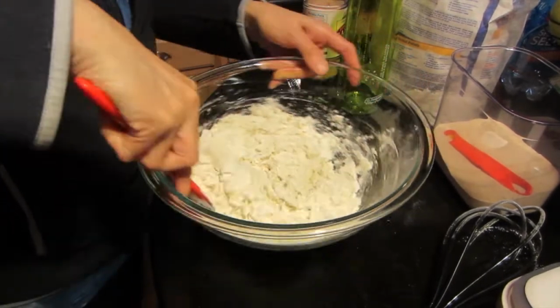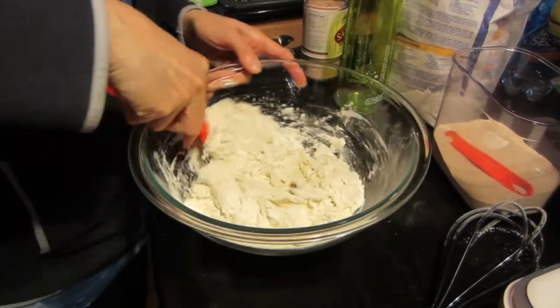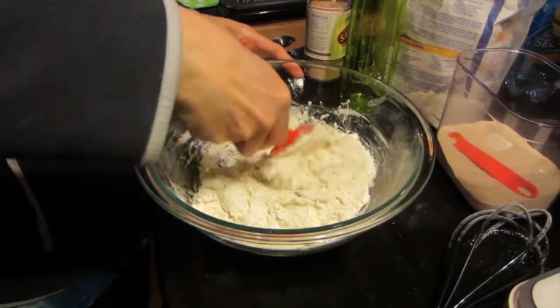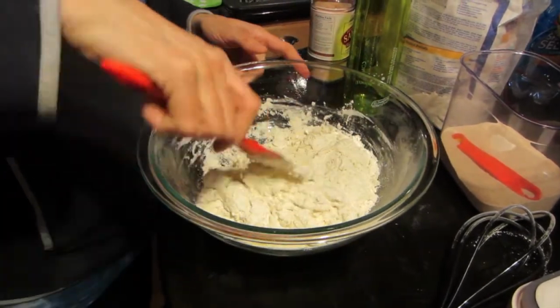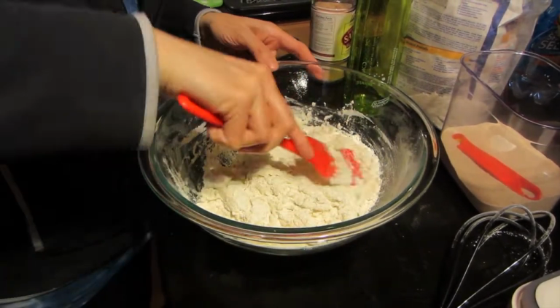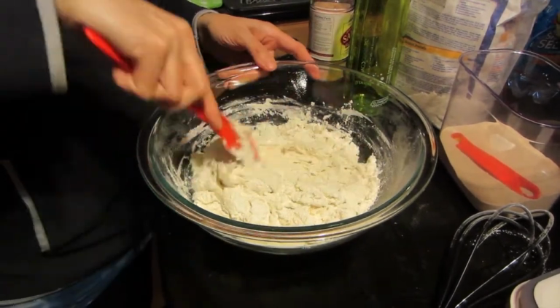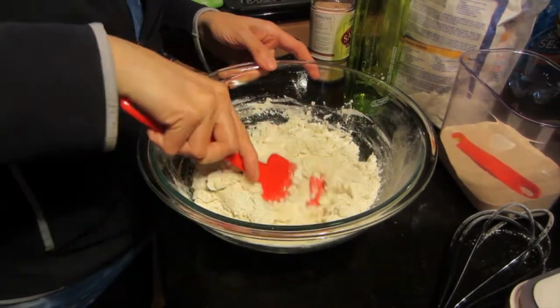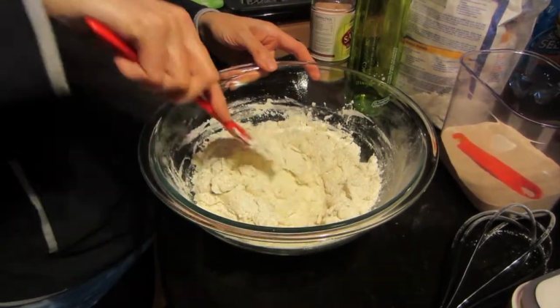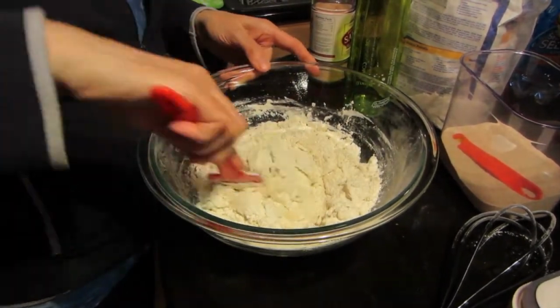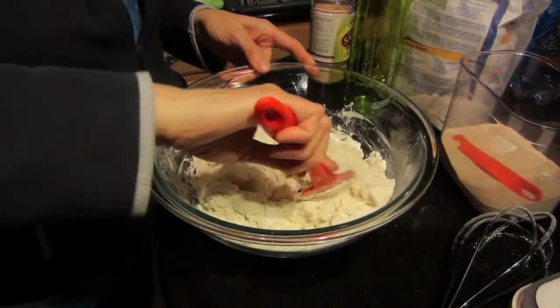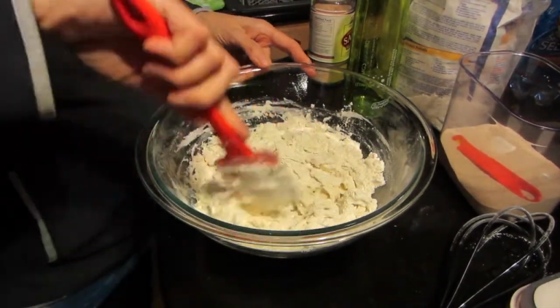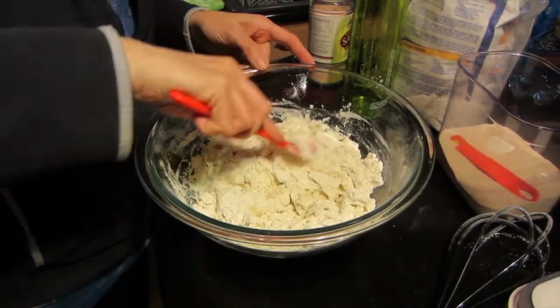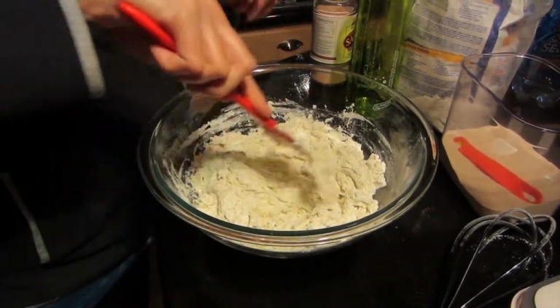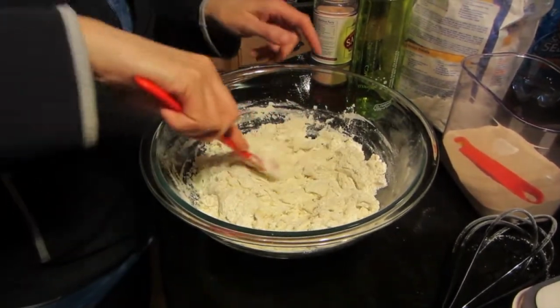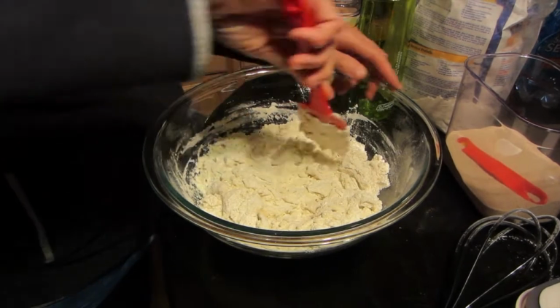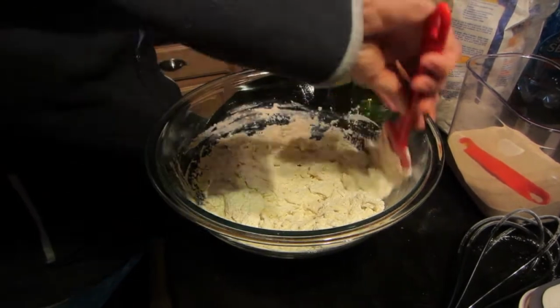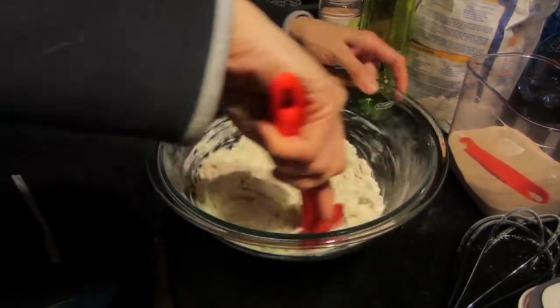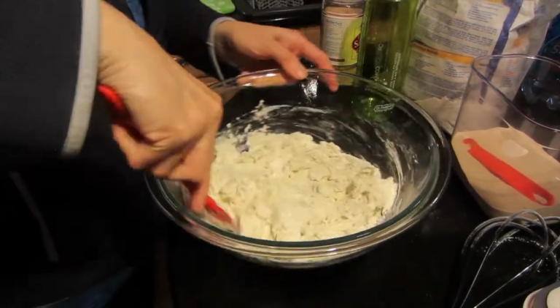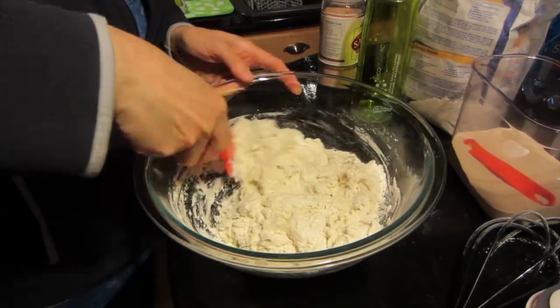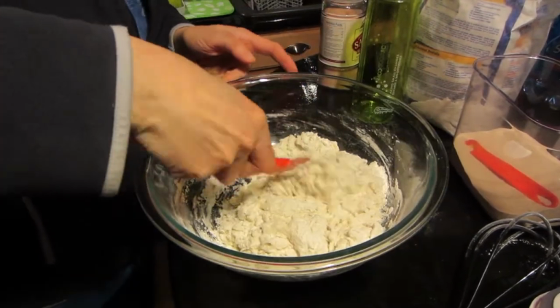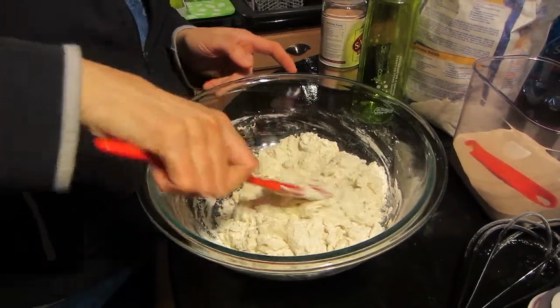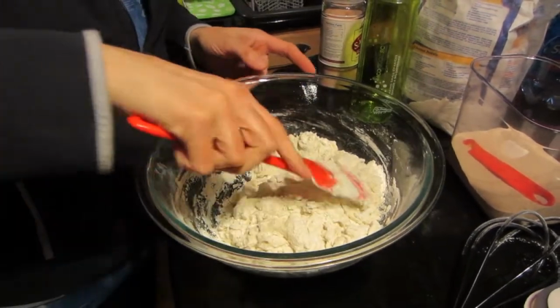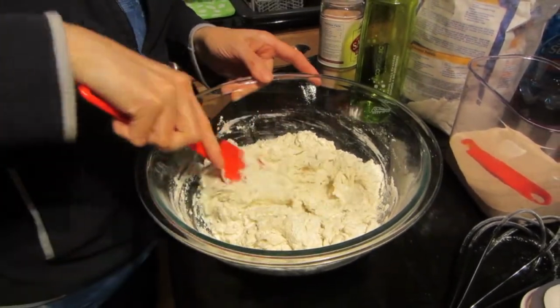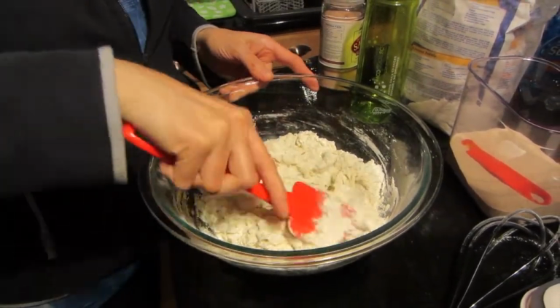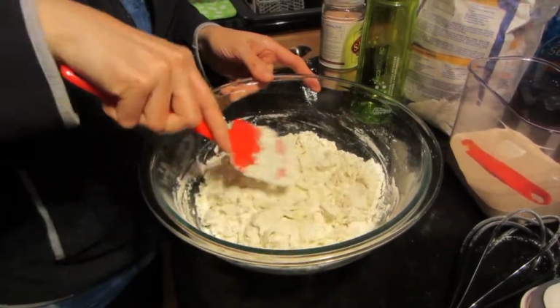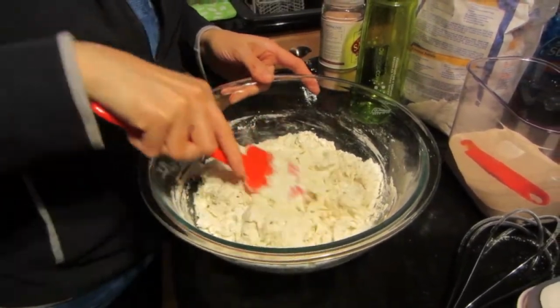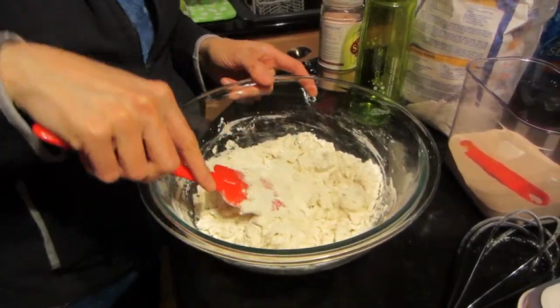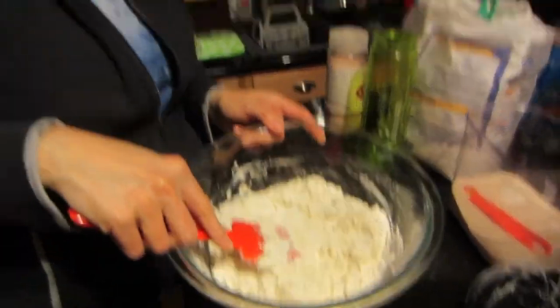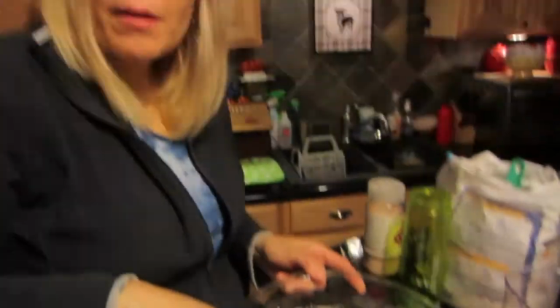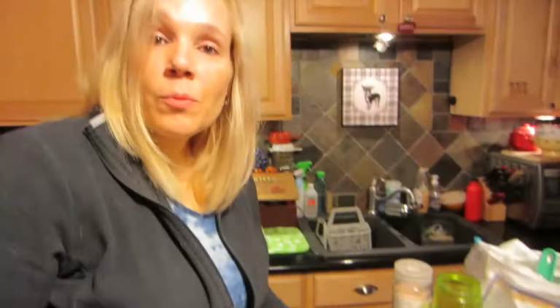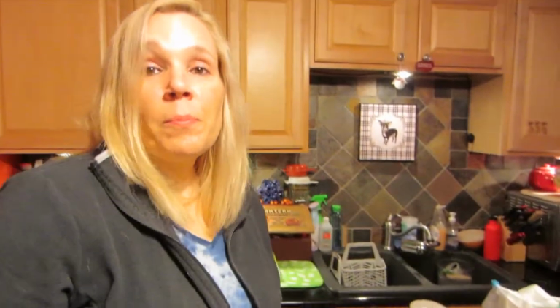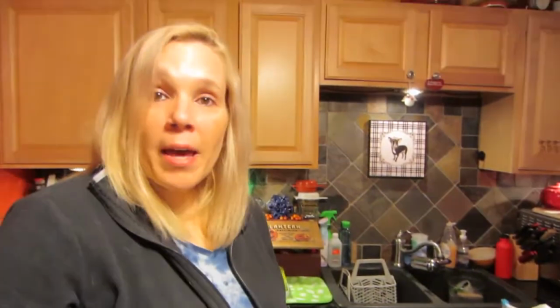Once it's all mixed up, I'm going to put a piece of plastic wrap on top and just let it sit. Through the magic of video, we will be back.